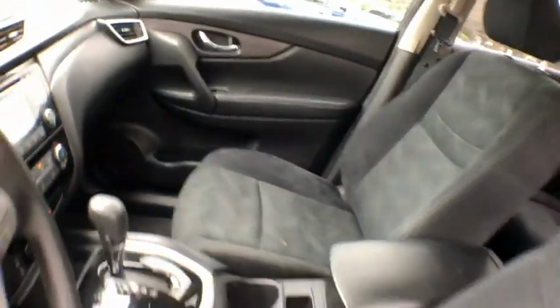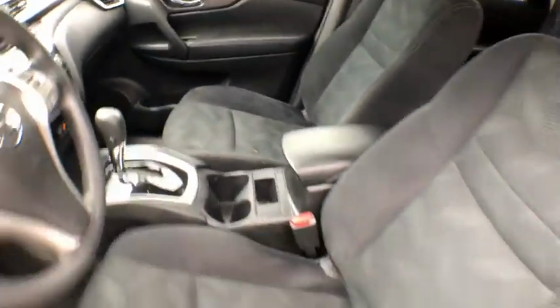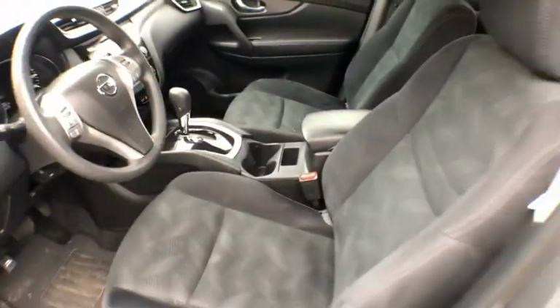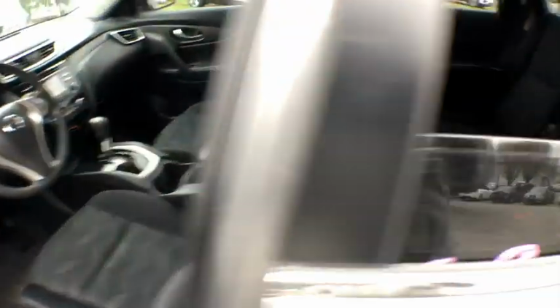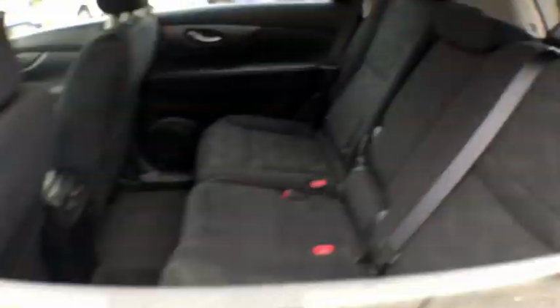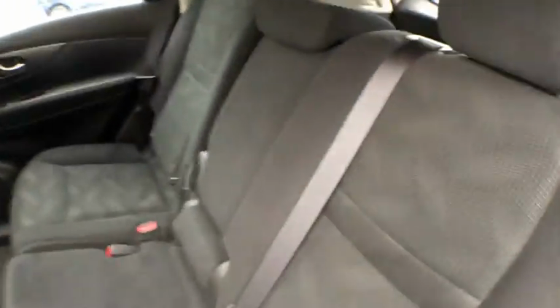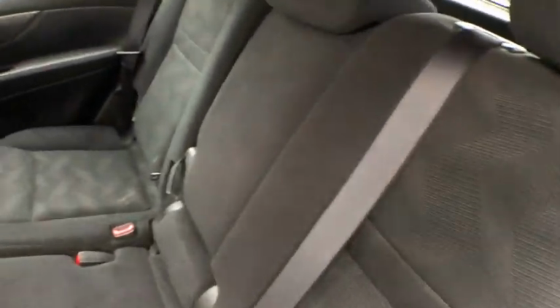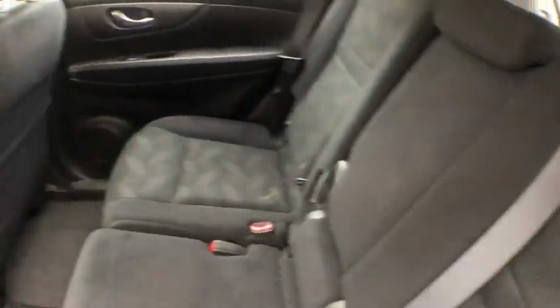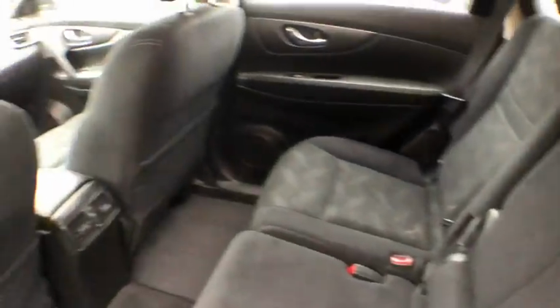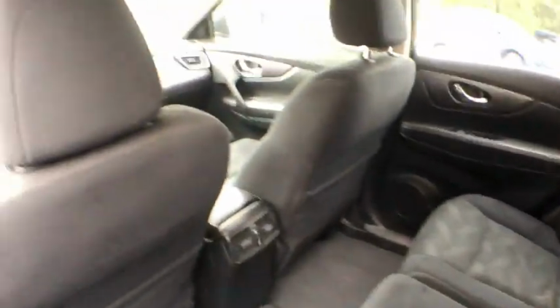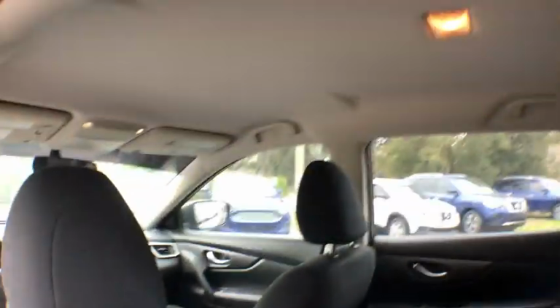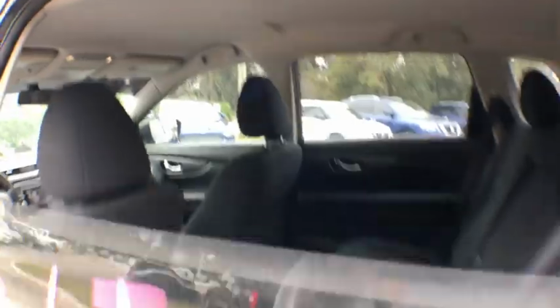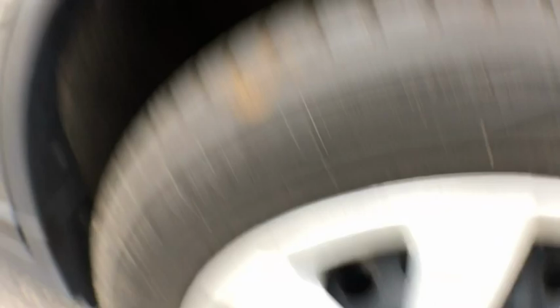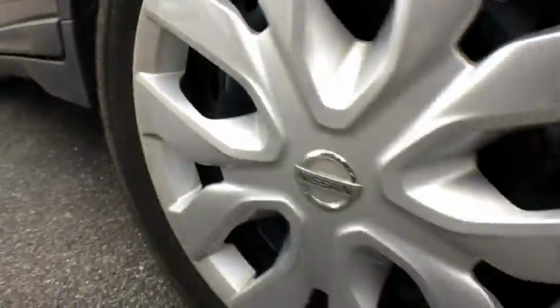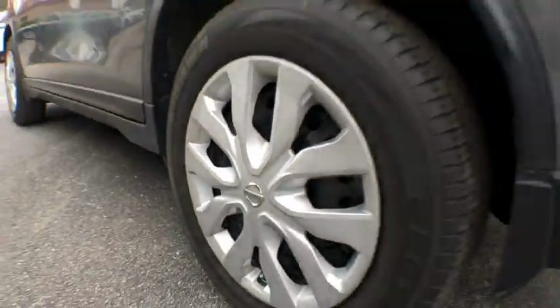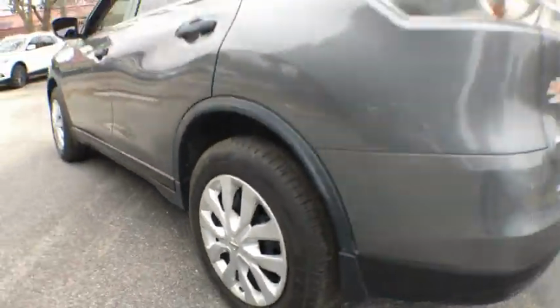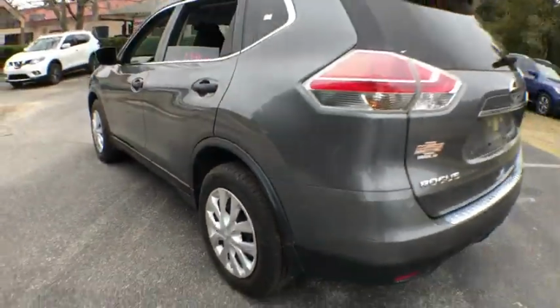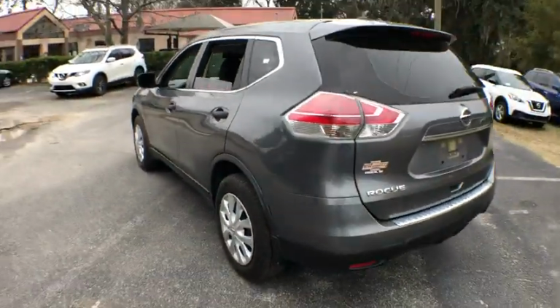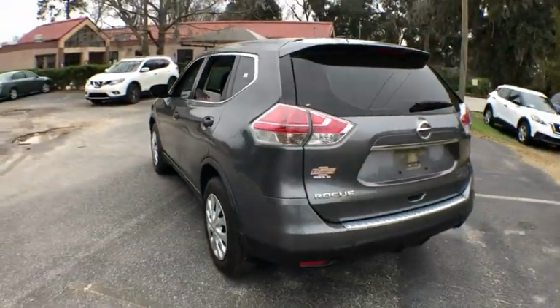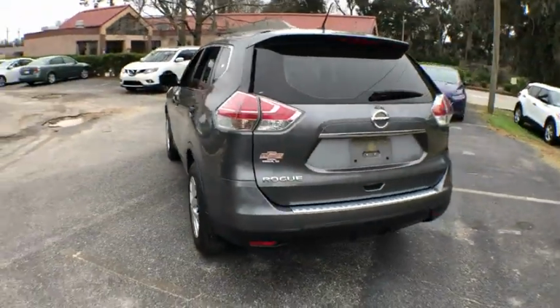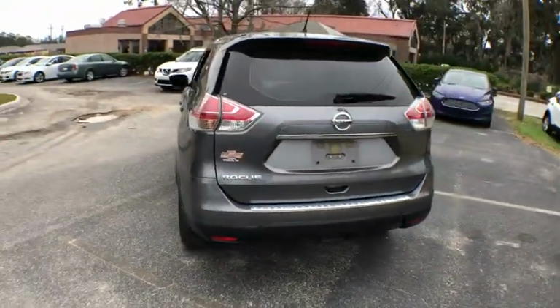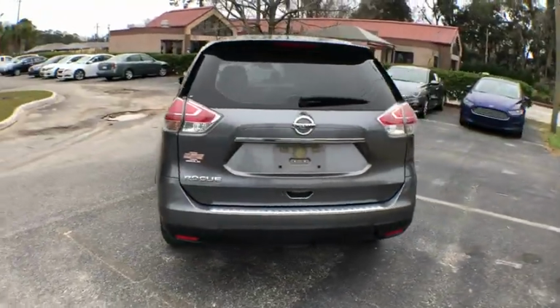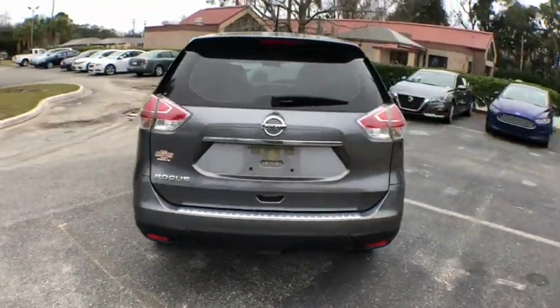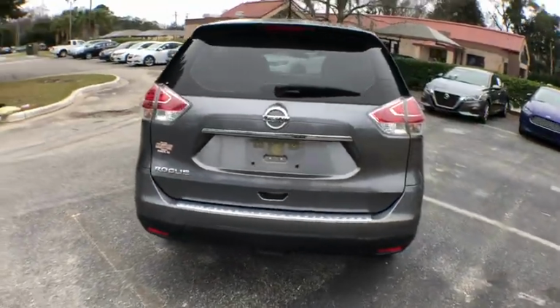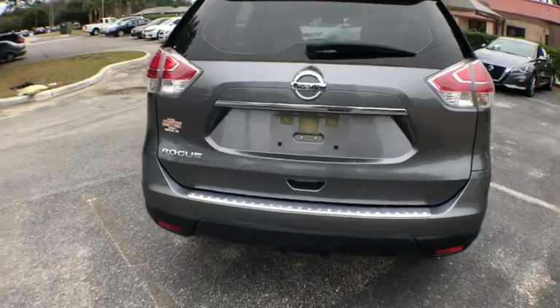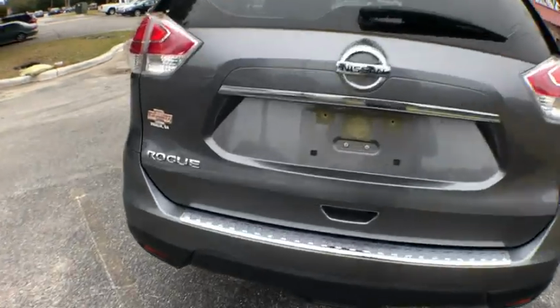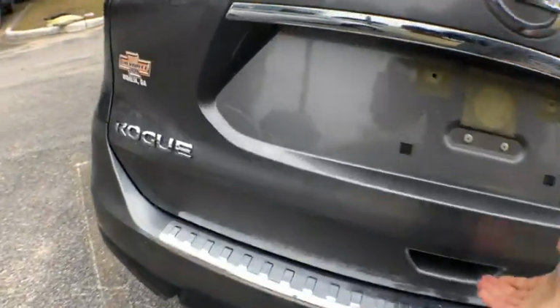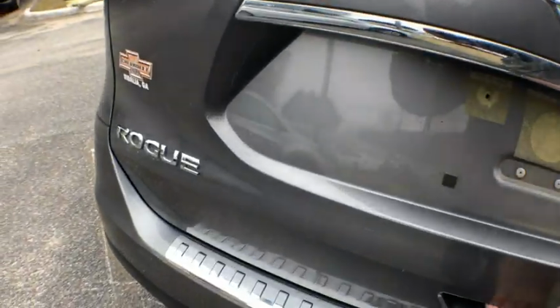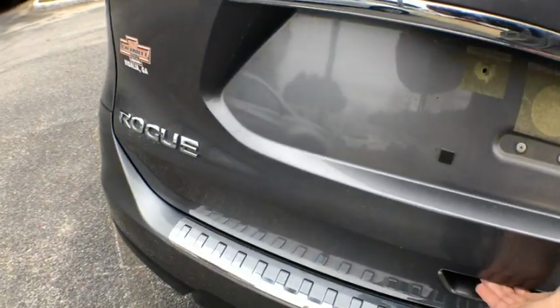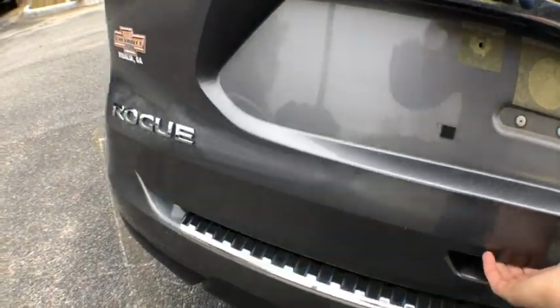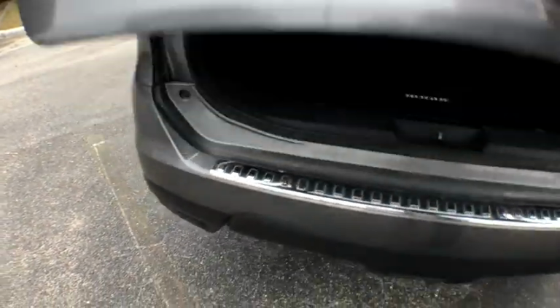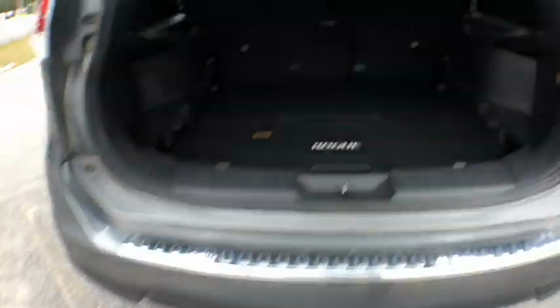Rear window defroster, trip computer, security system, CD player, brake assist, tachometer, panic alarm, remote keyless entry, overhead console, driver vanity mirror, tilt steering wheel, rear window wiper.